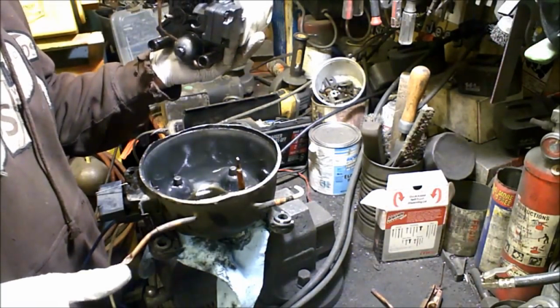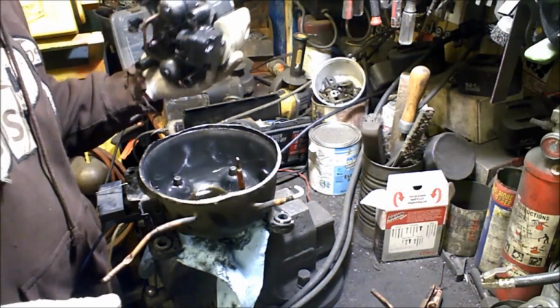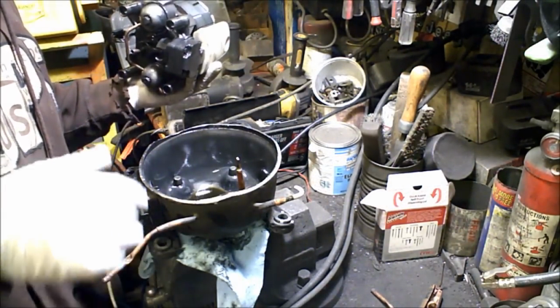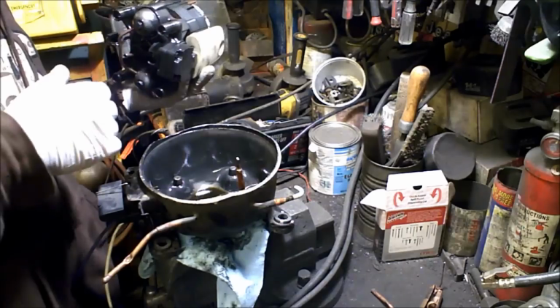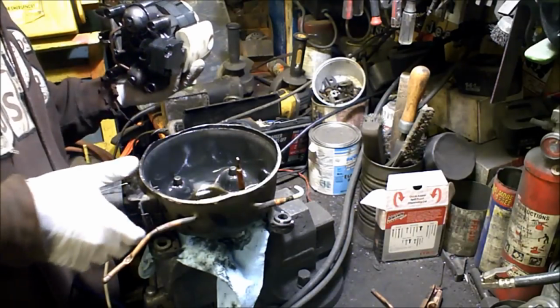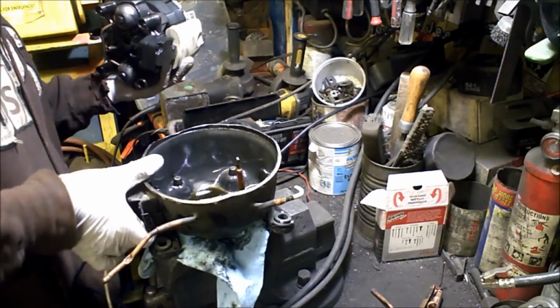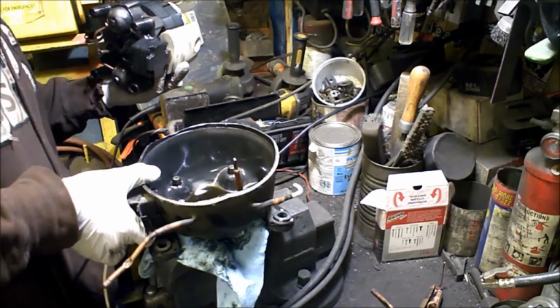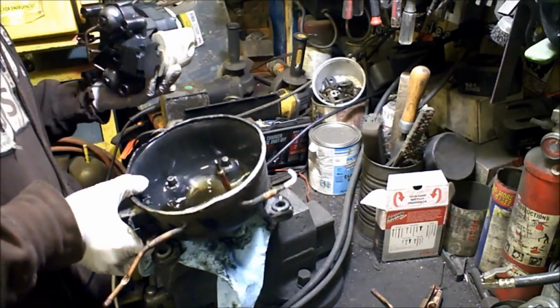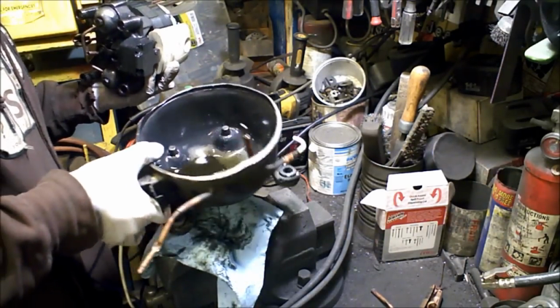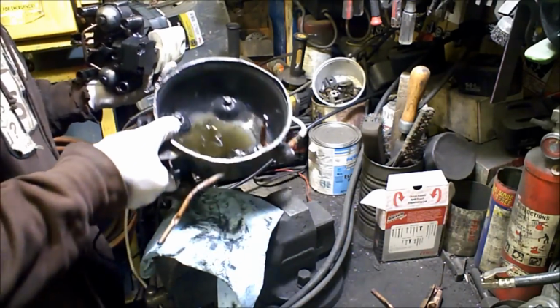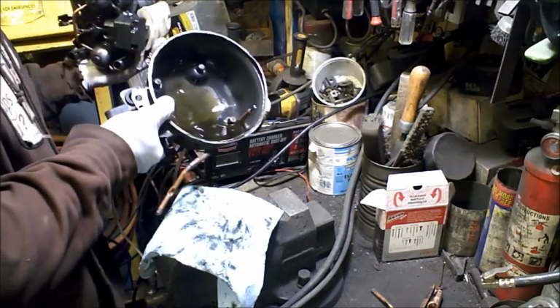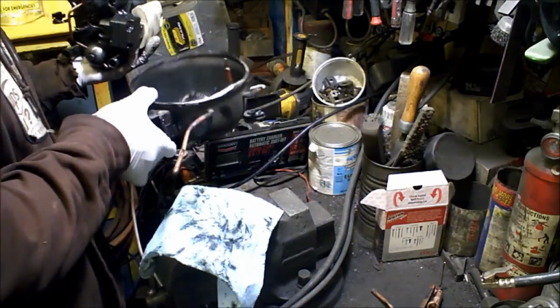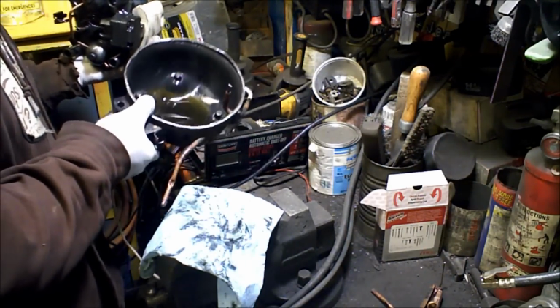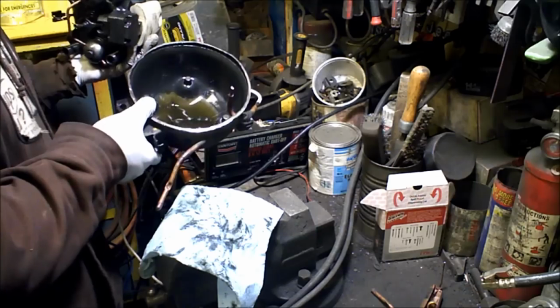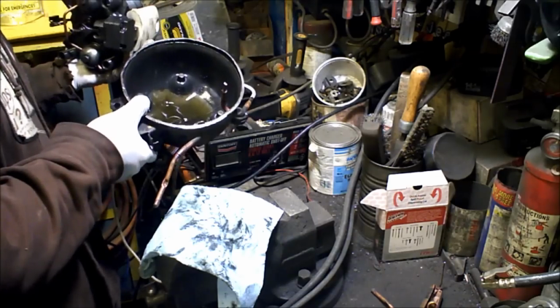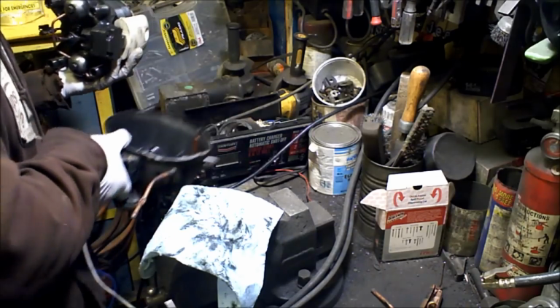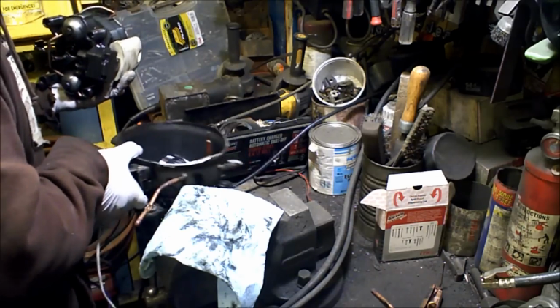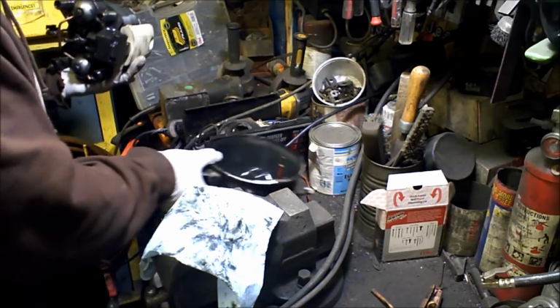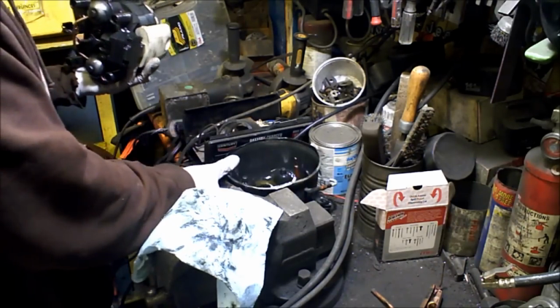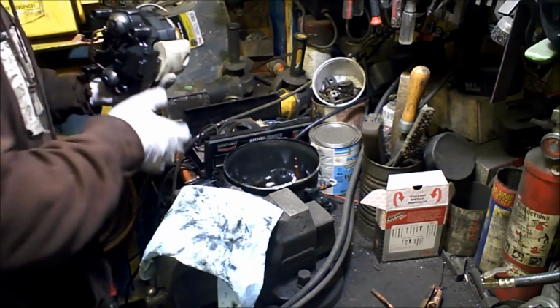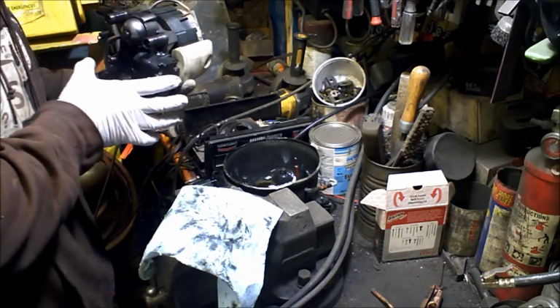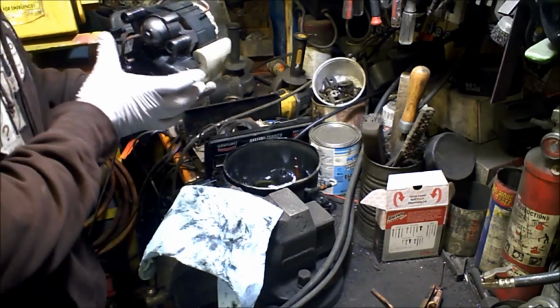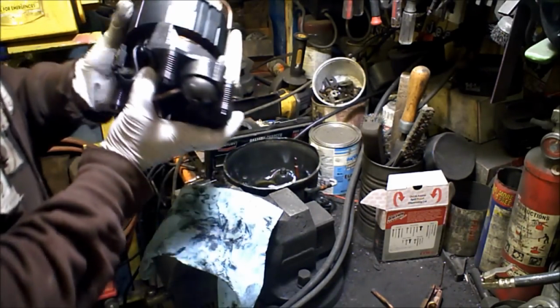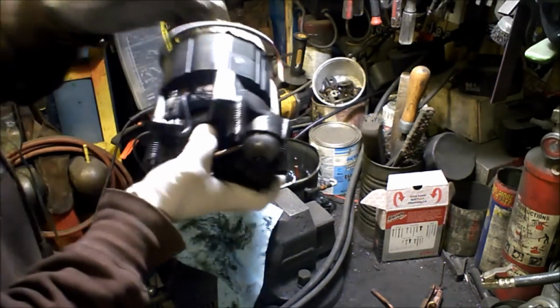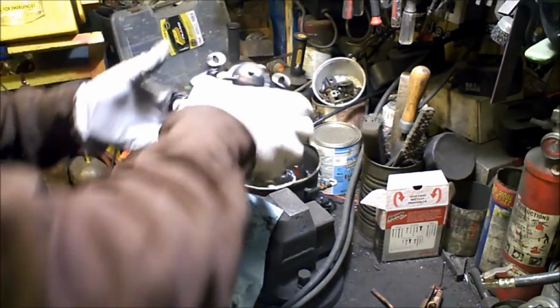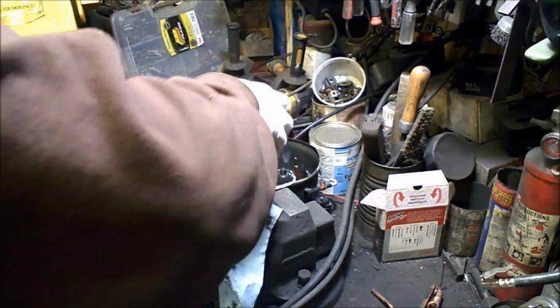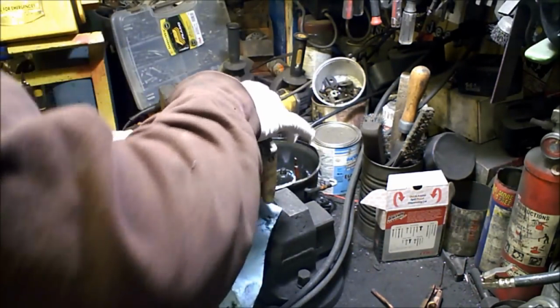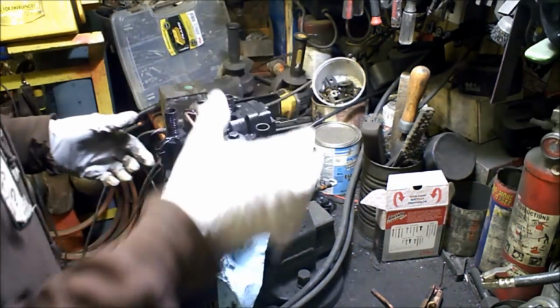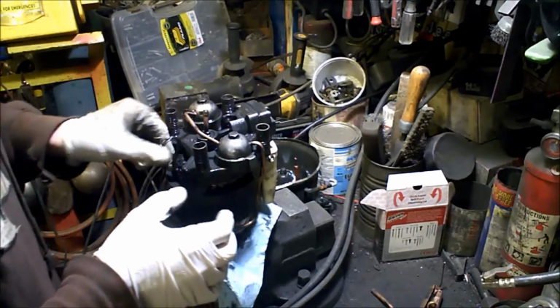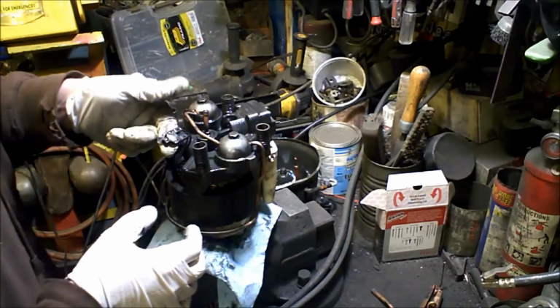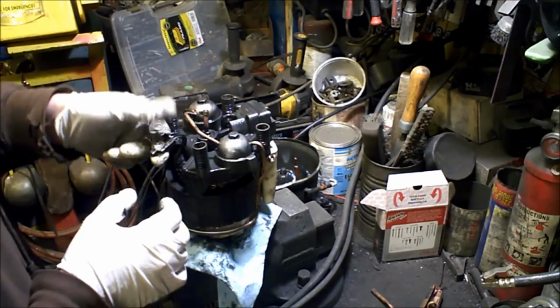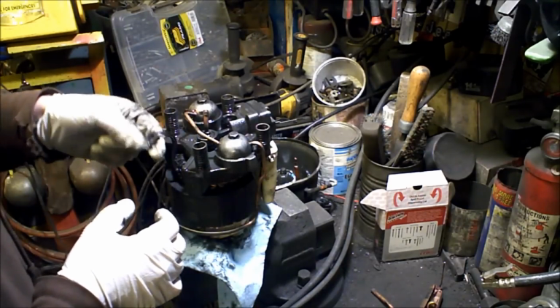That doesn't have very much oil in it — might be why it went bad. Not much oil in there. Put some down. There's the electrical connection right there.